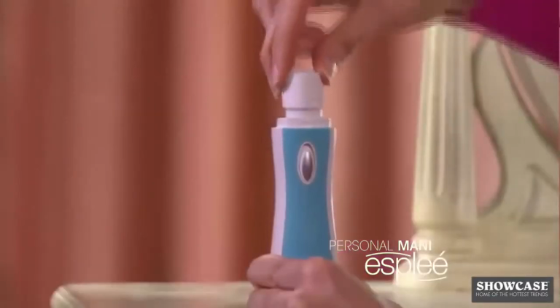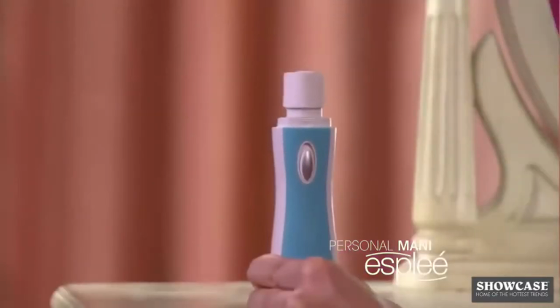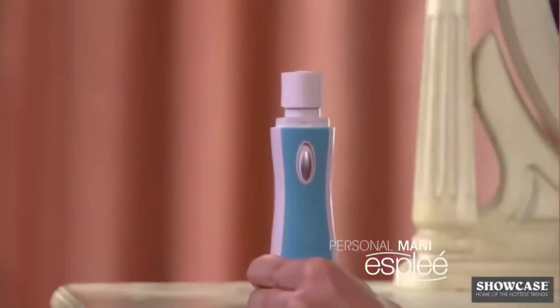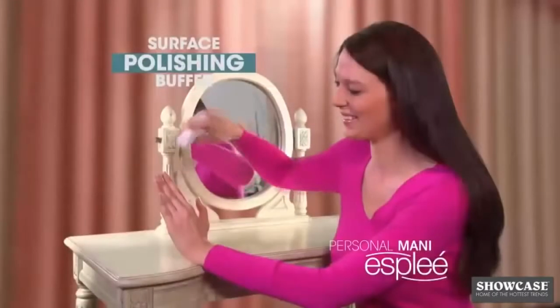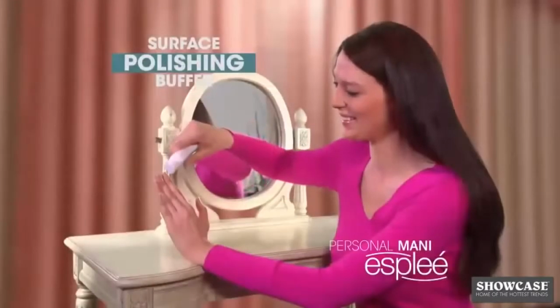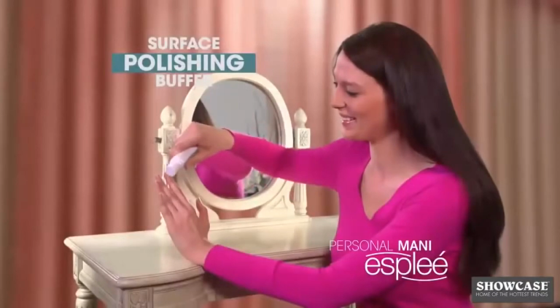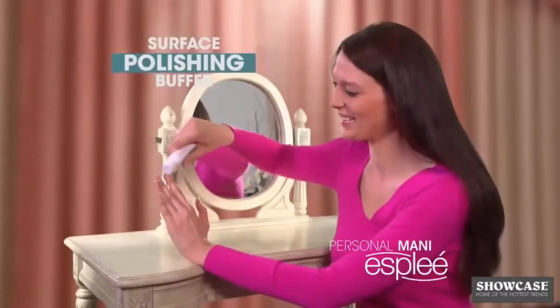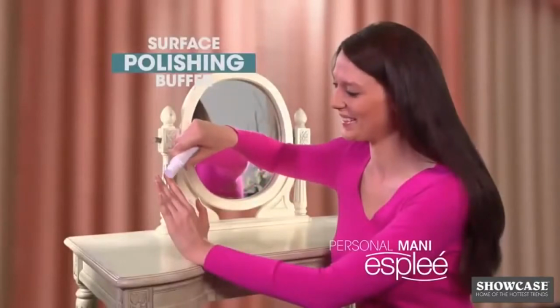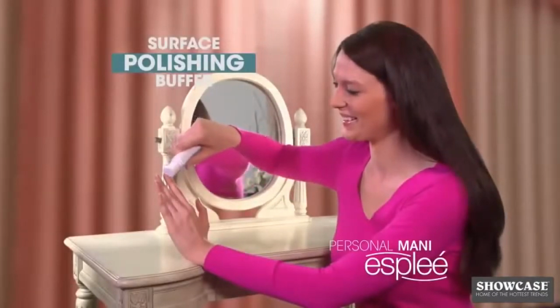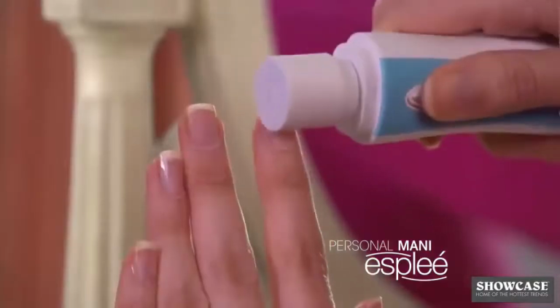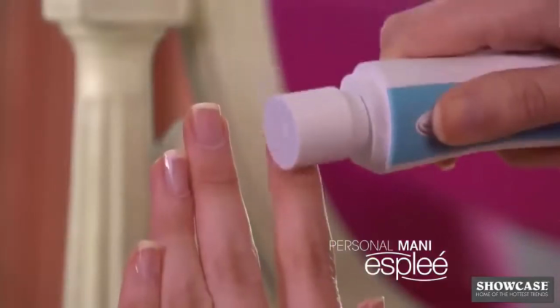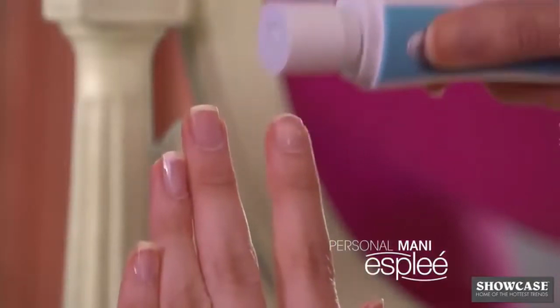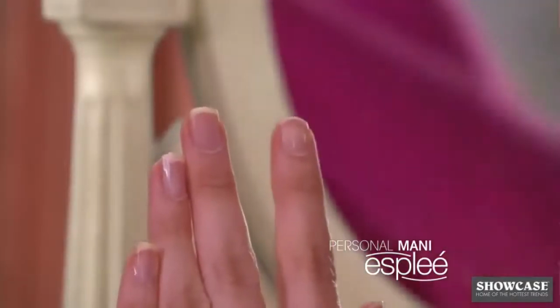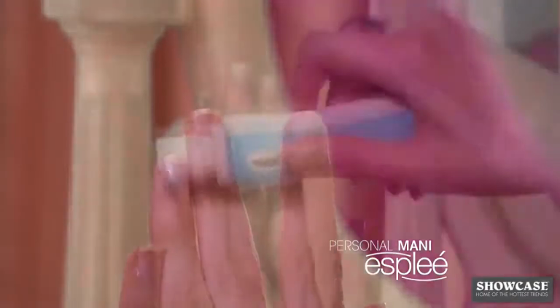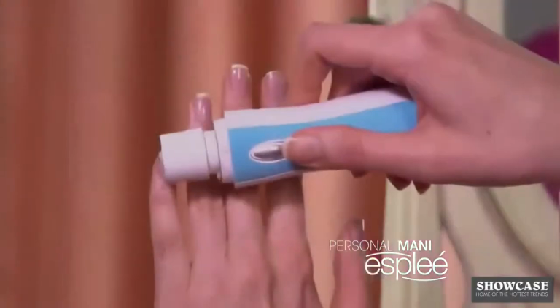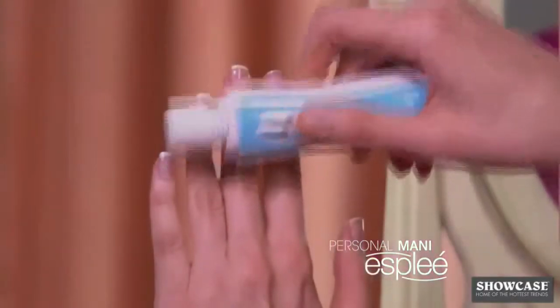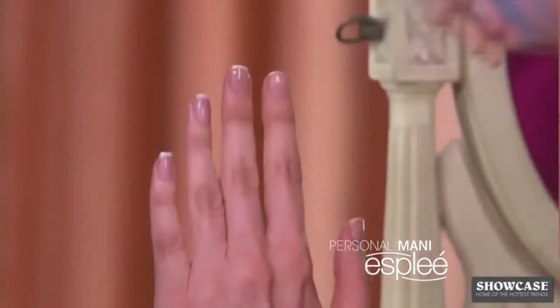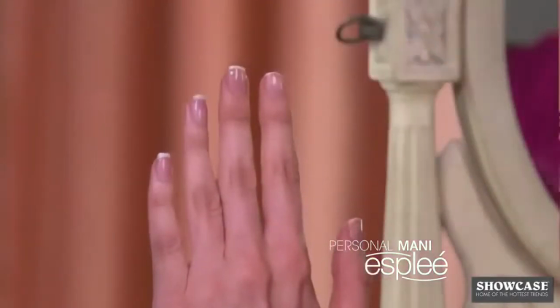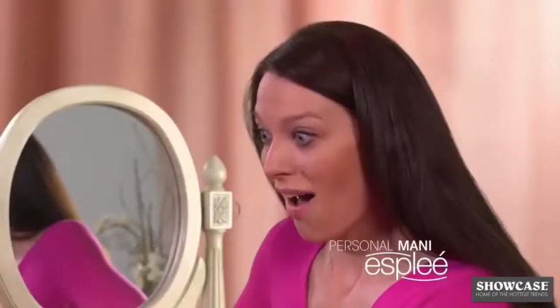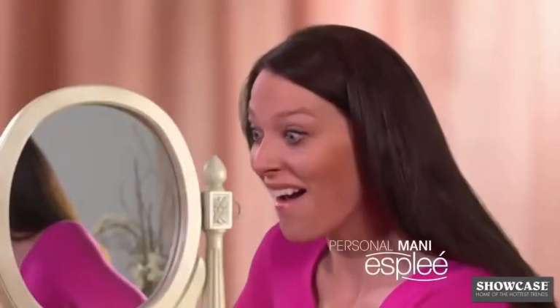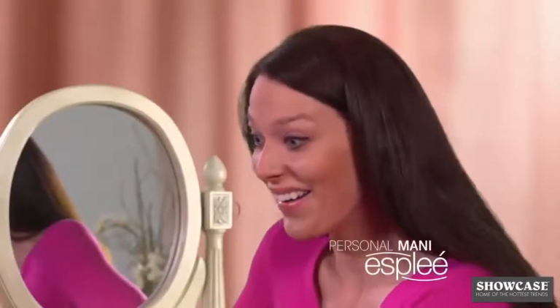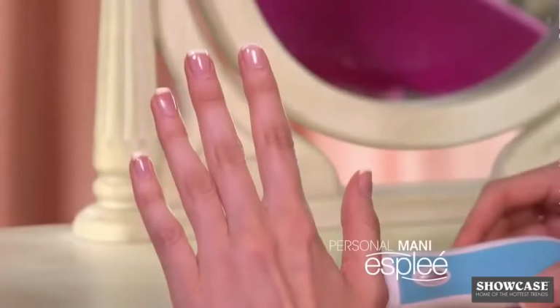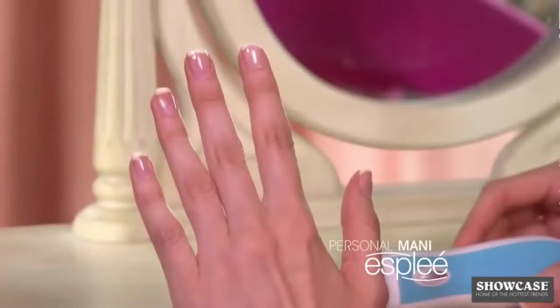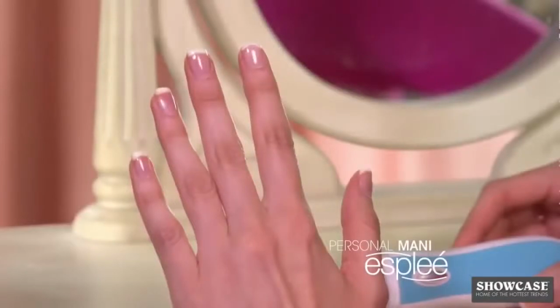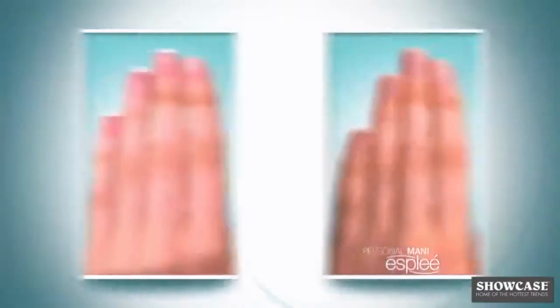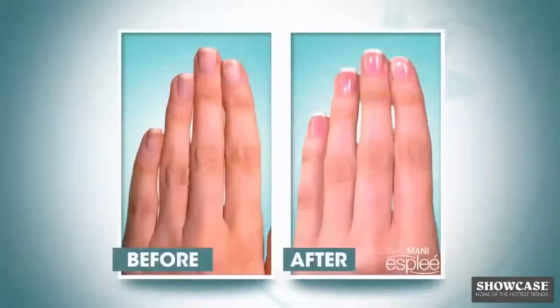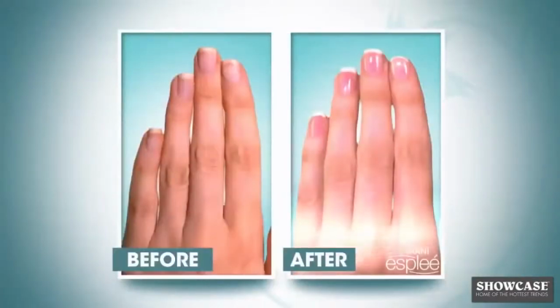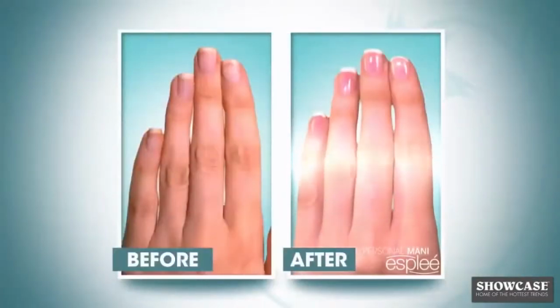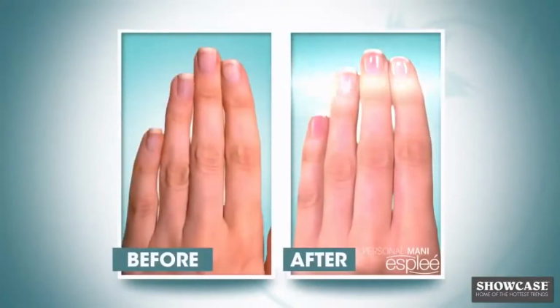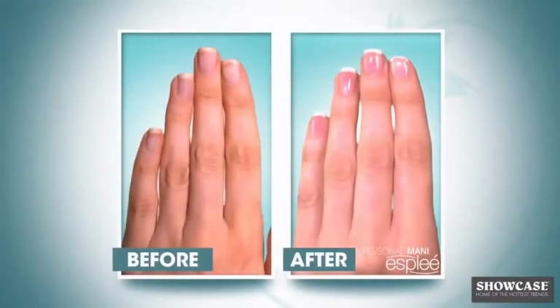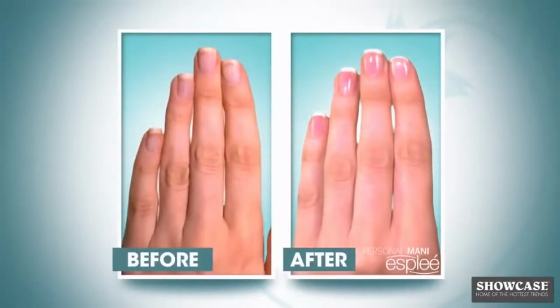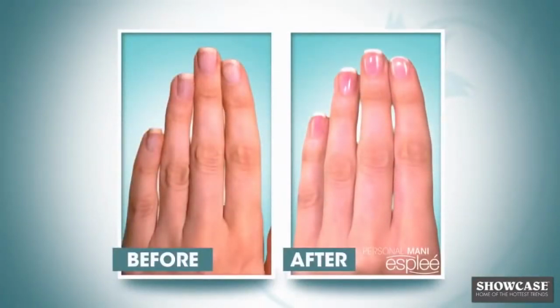Just switch to the polishing buffer, which rotates at the right speed to create a lasting mirror-like surface to your nails. Just look at the difference — an all-natural, perfect manicure with a smooth, shiny finish.